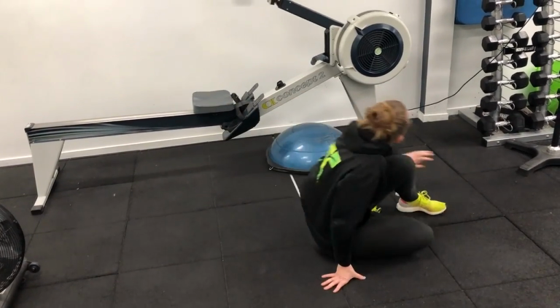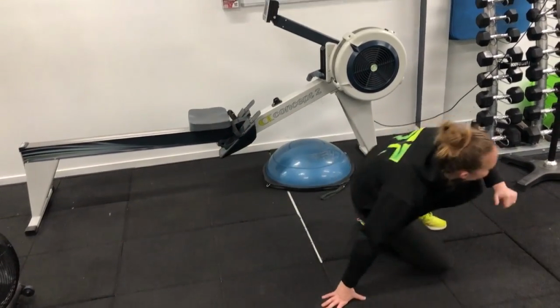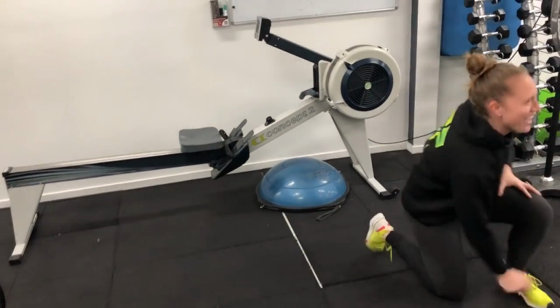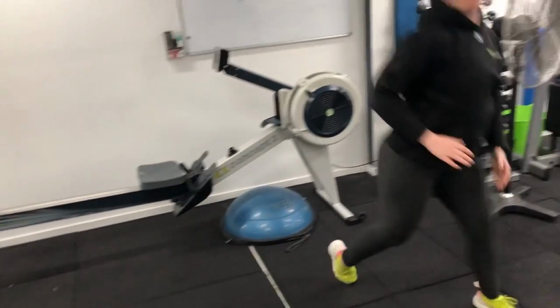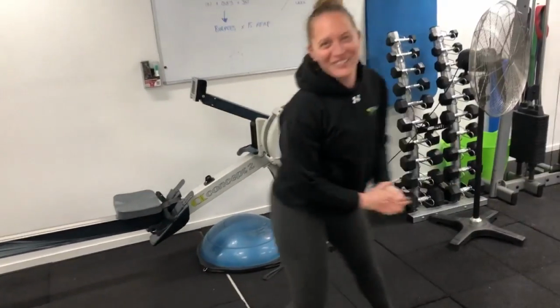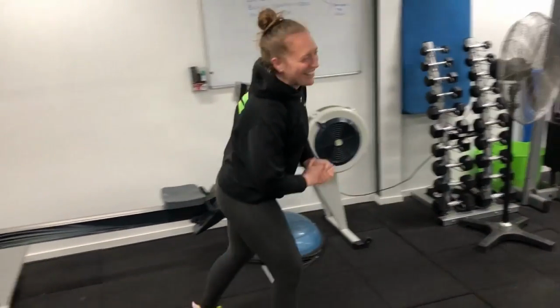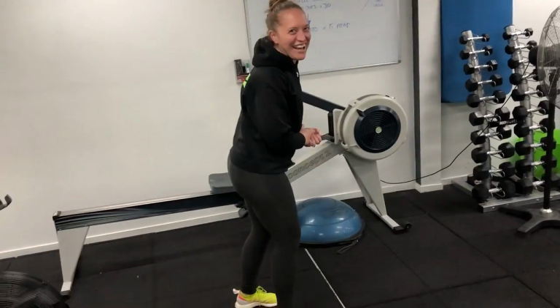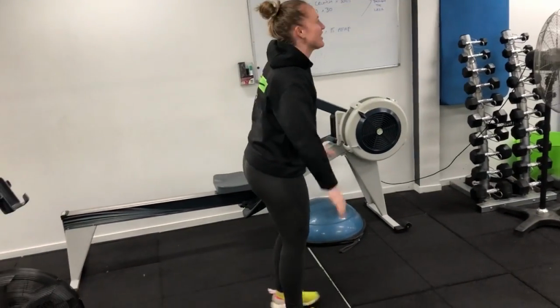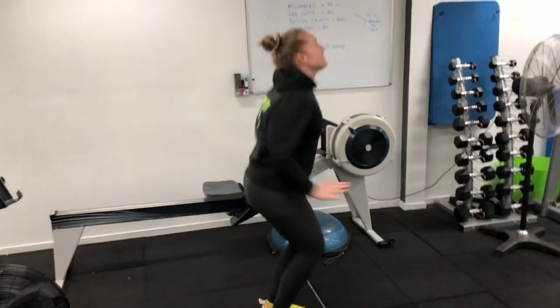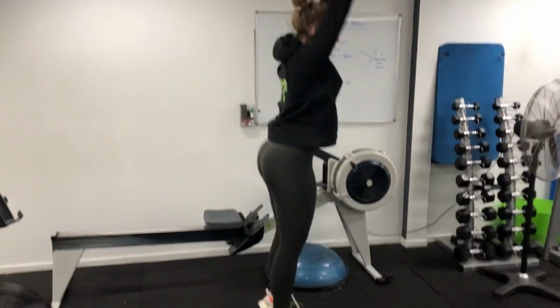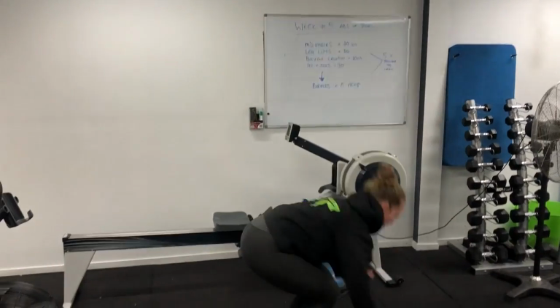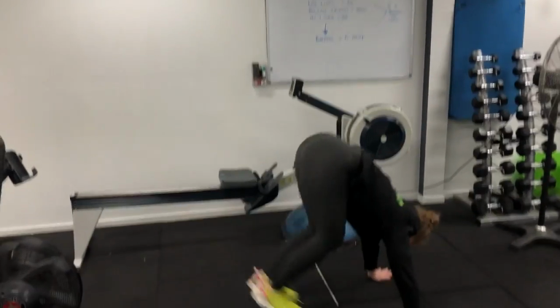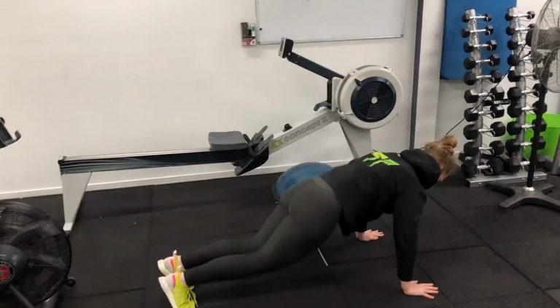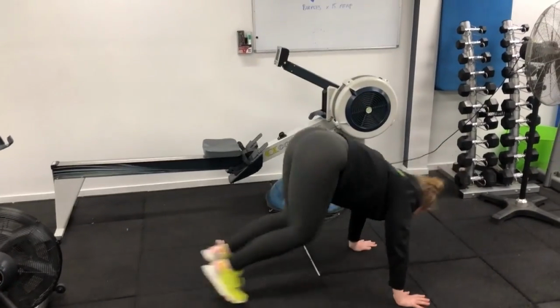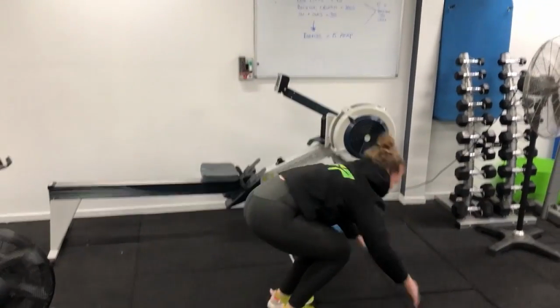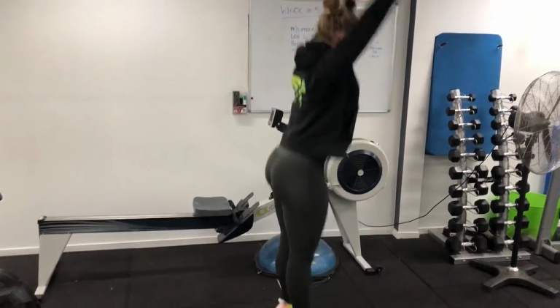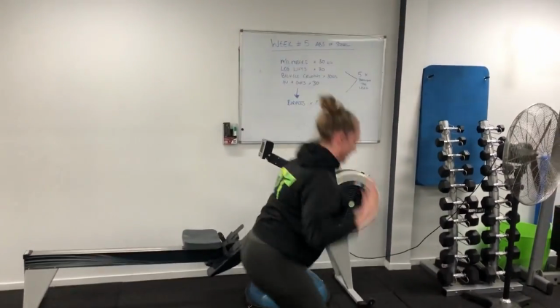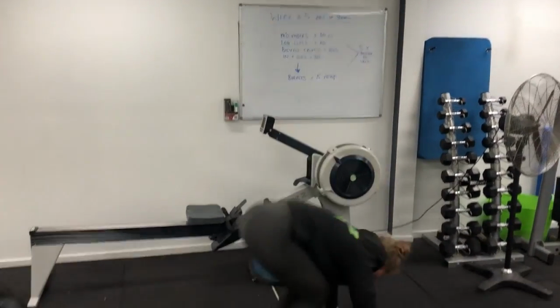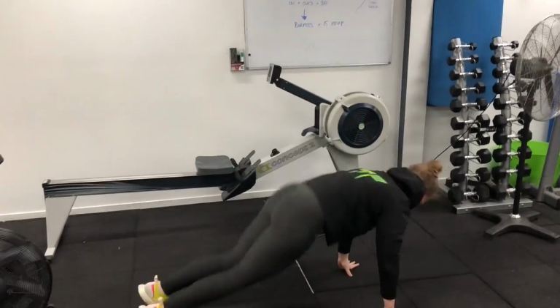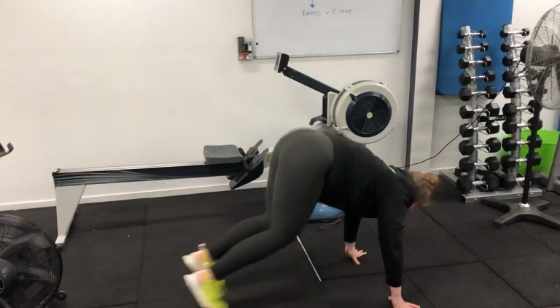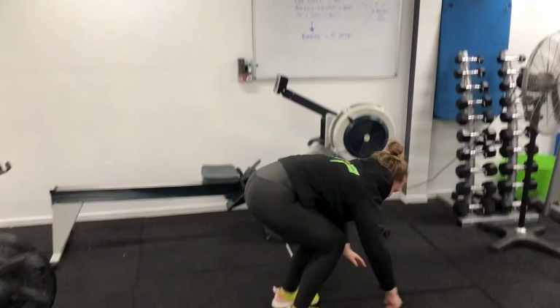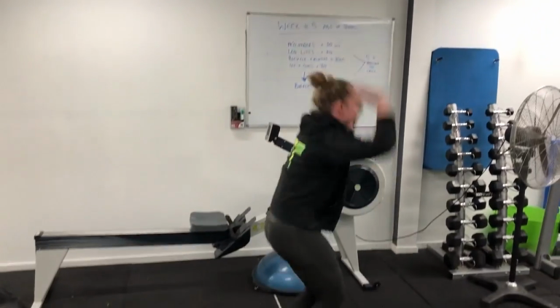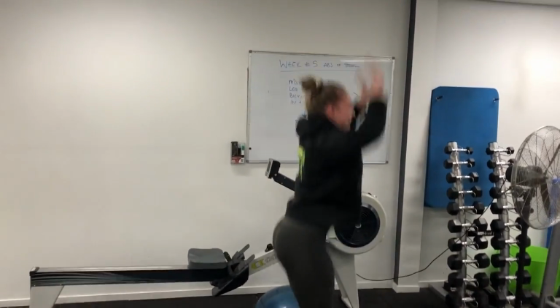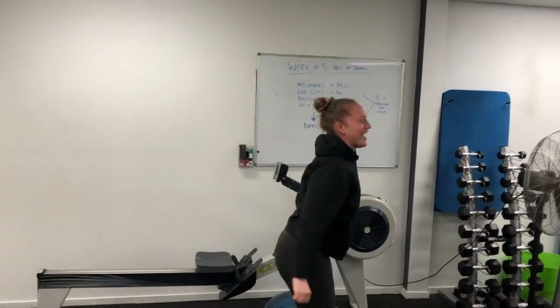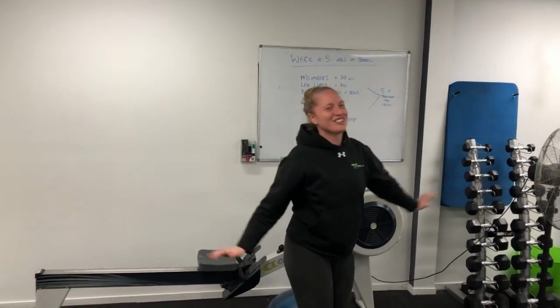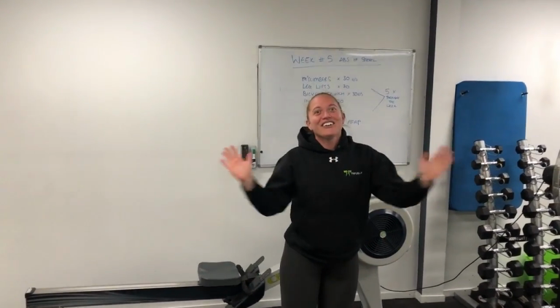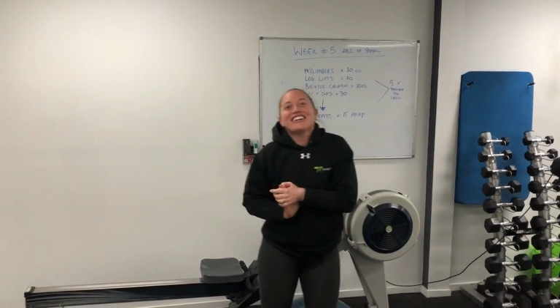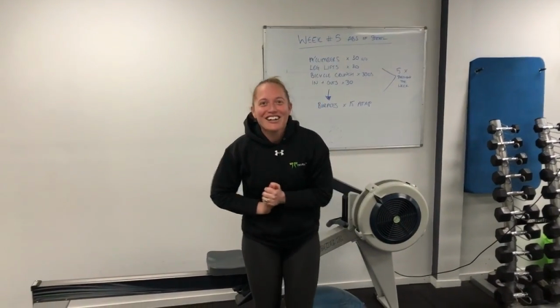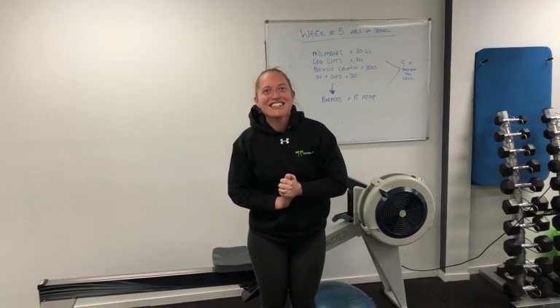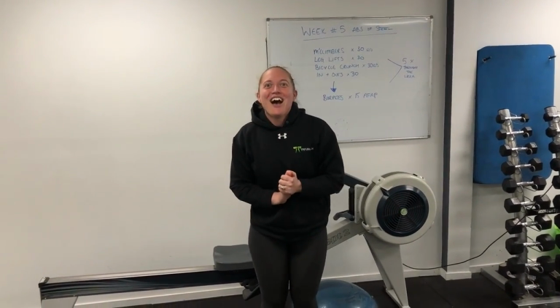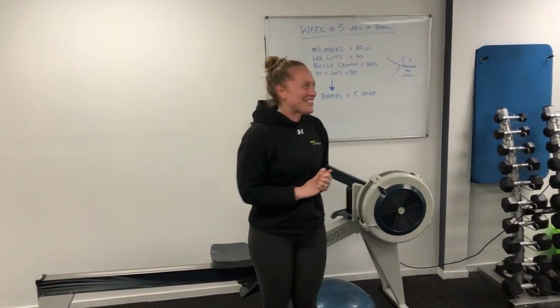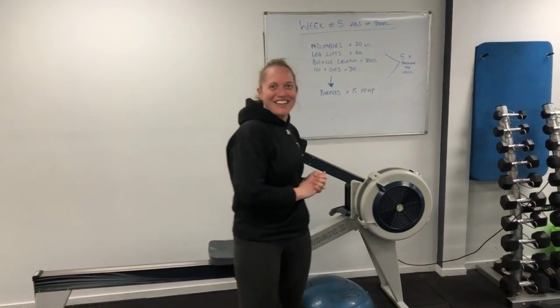And the last one guys are the burpees — how exciting! Straight up, straight down, back in. 15 of those each day. Good luck guys, I'll see you at the end.